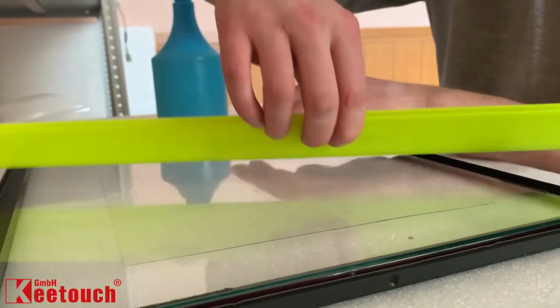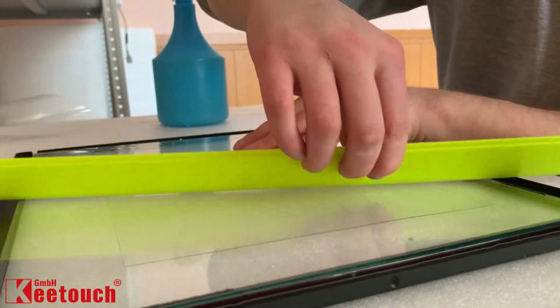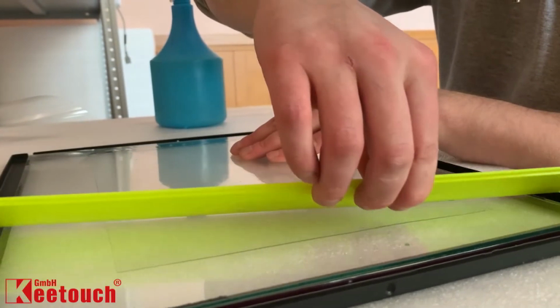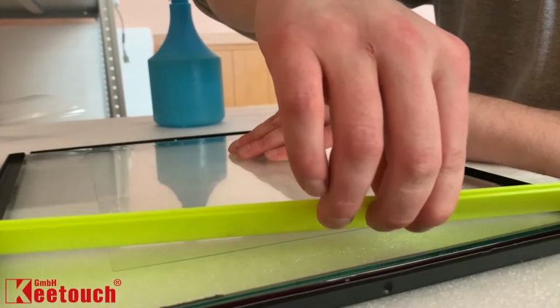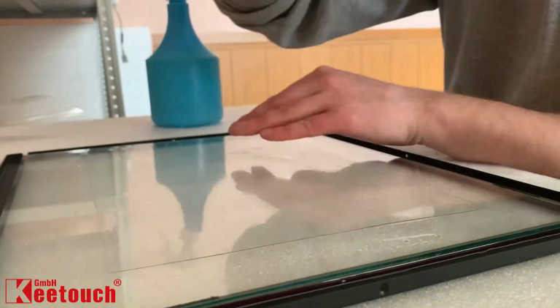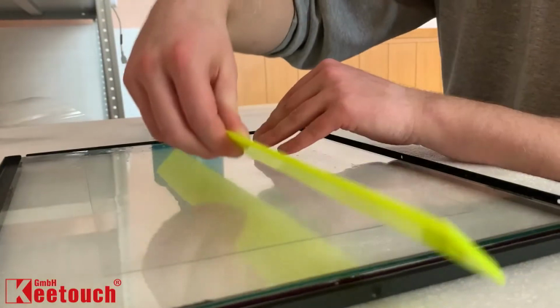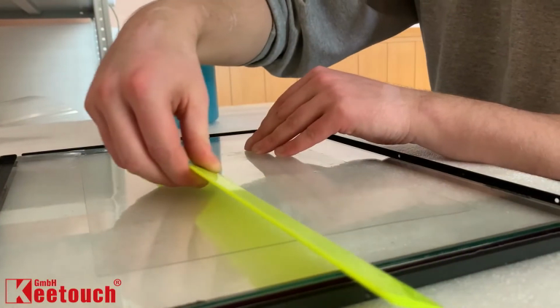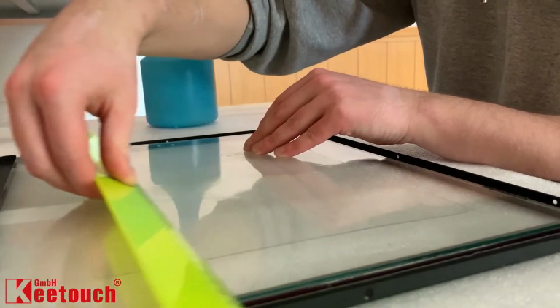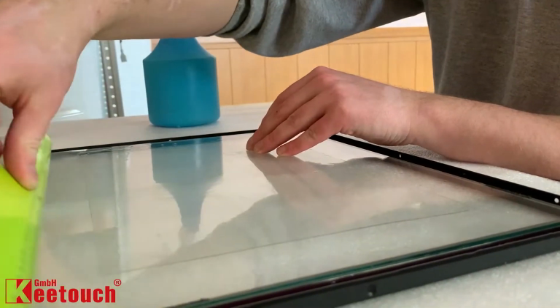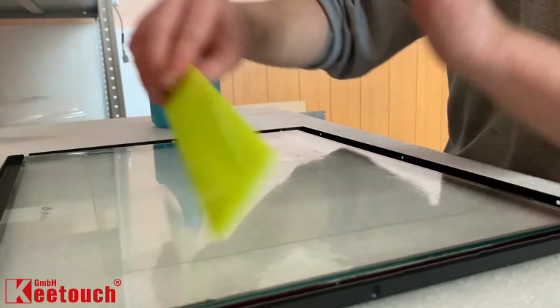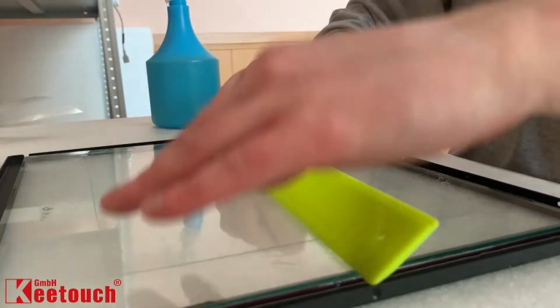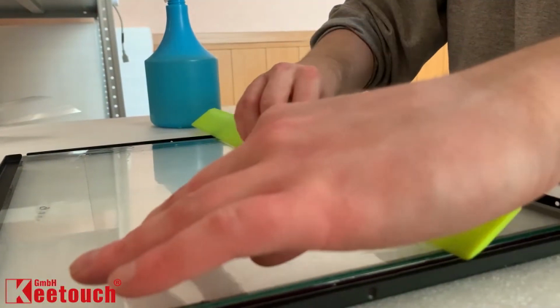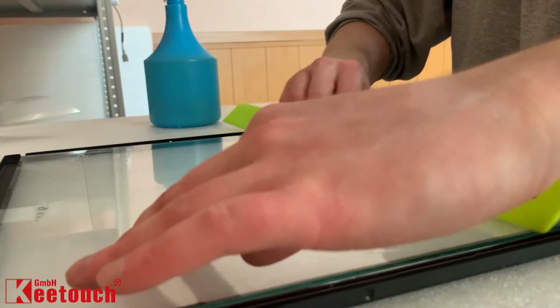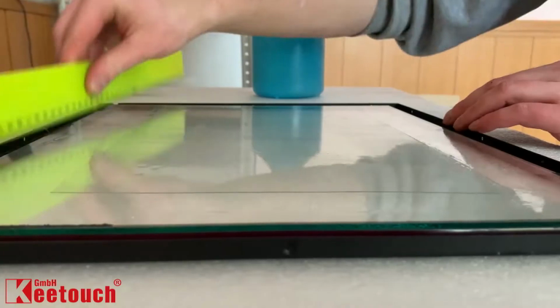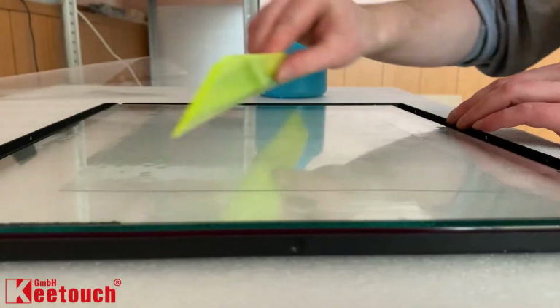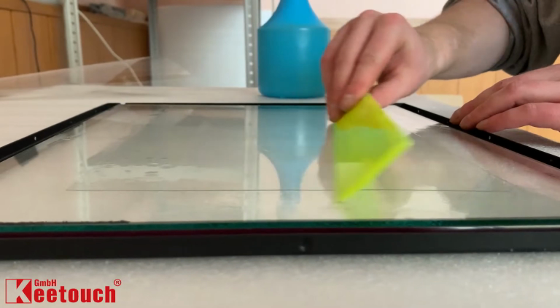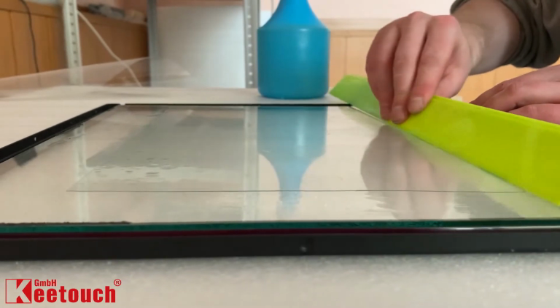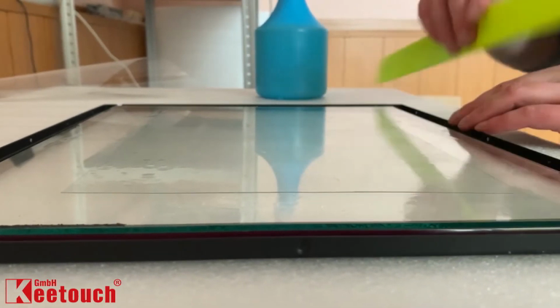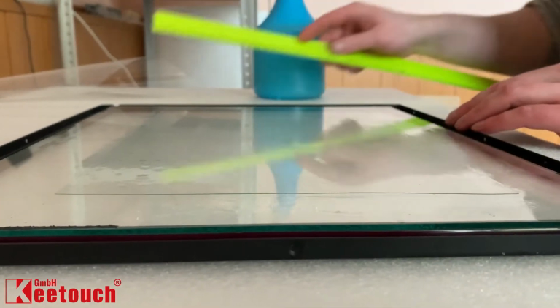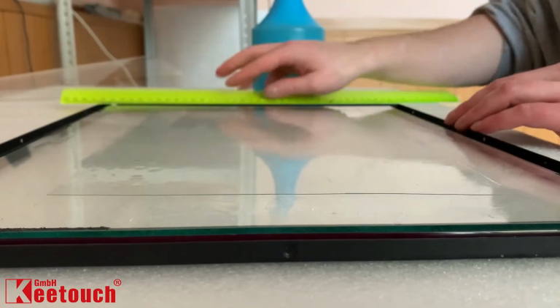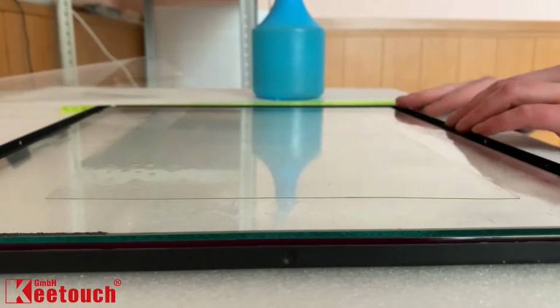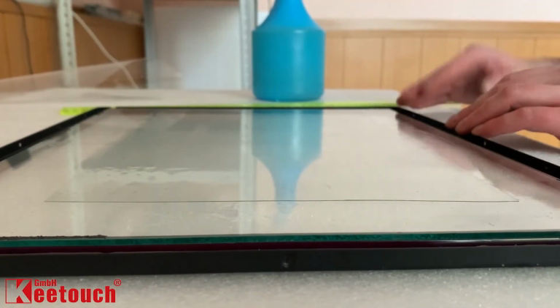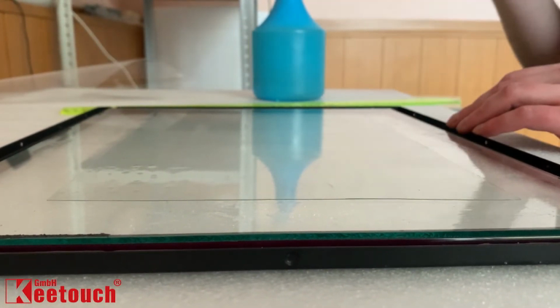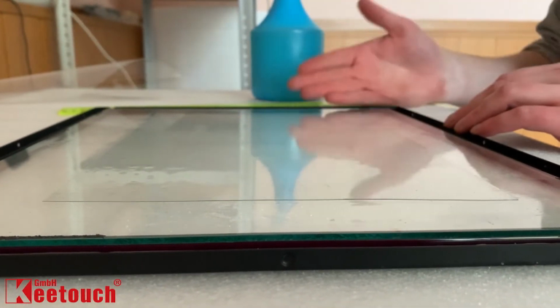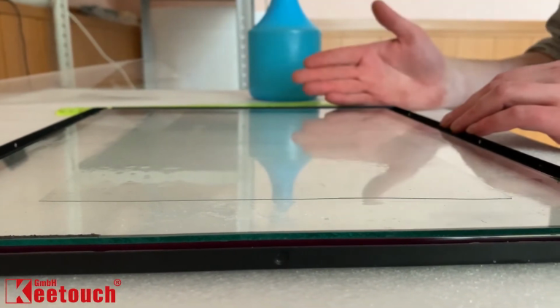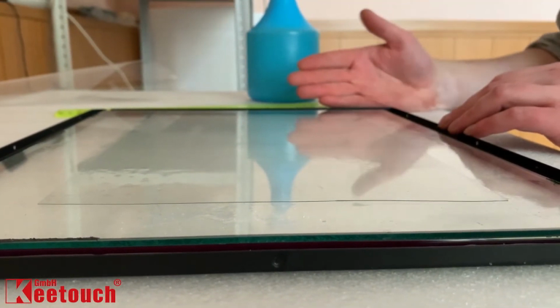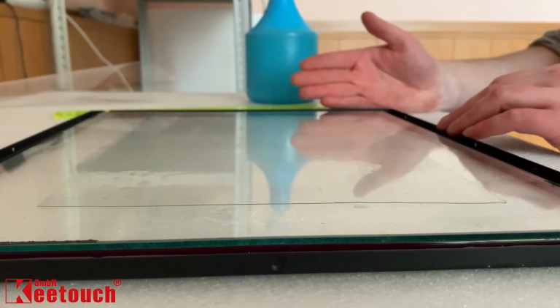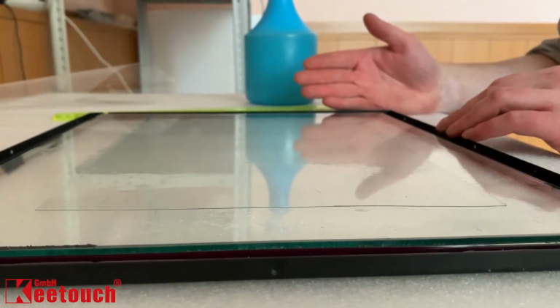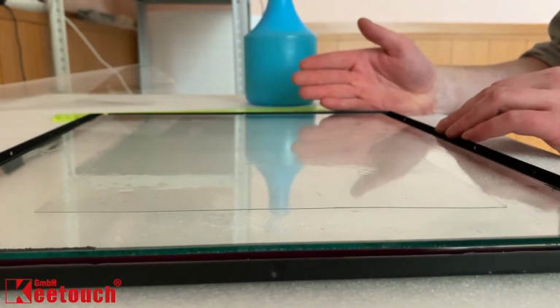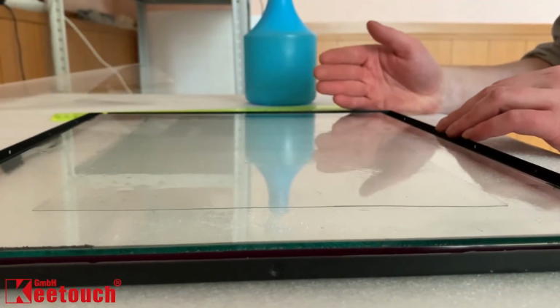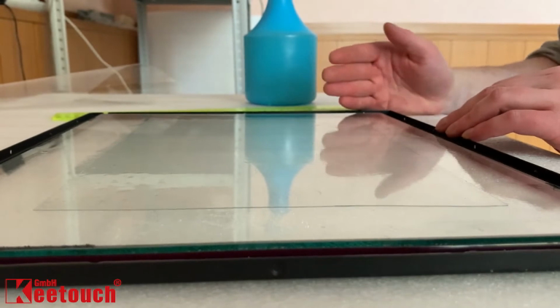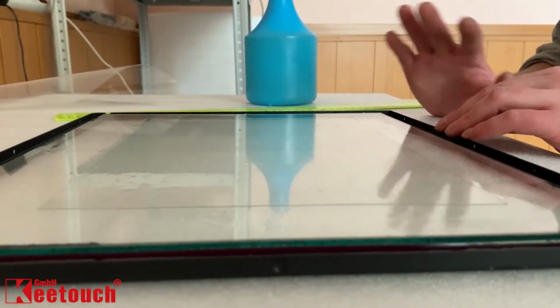Squeegee out water and air bubbles working outwards from the center. A squeegee, a plastic card, or even a ruler like in our case can be perfectly used for this purpose. Then it's required to wait about 24 hours until the film is completely dry.